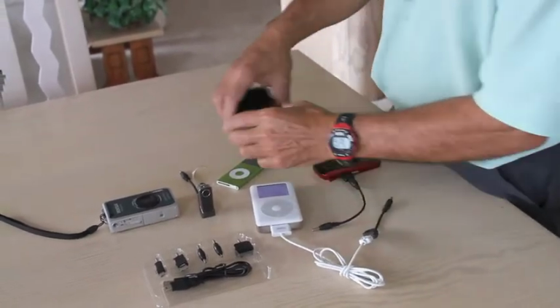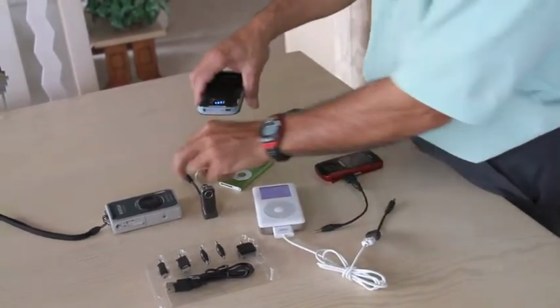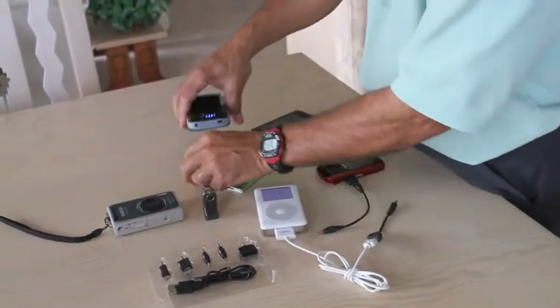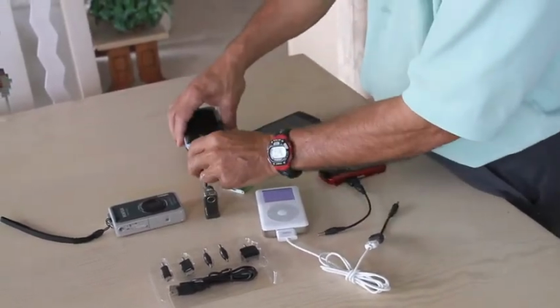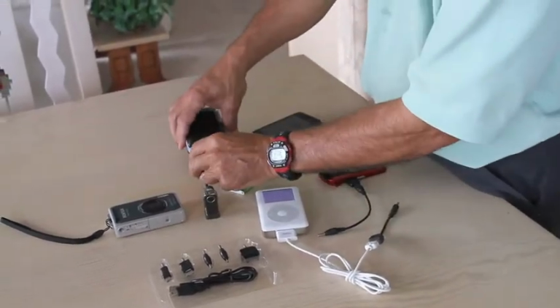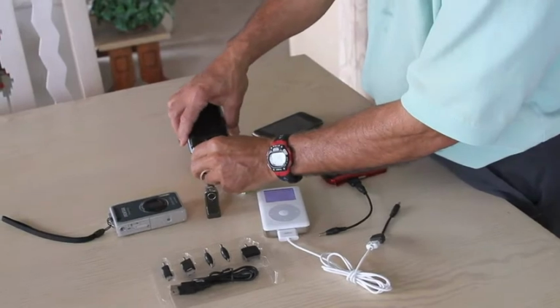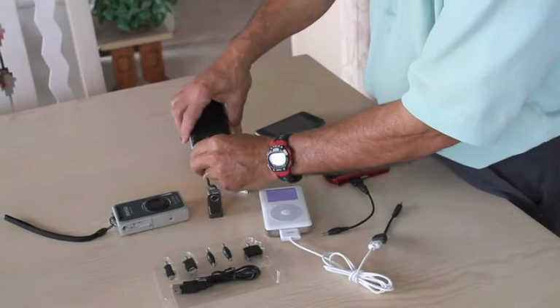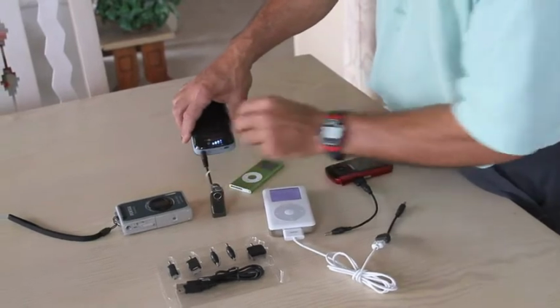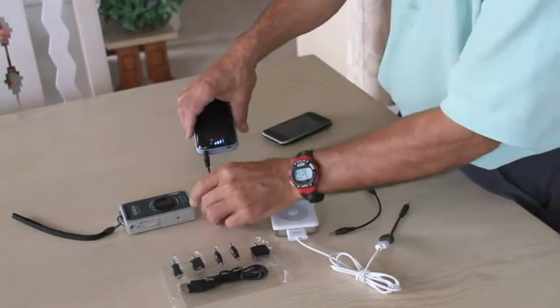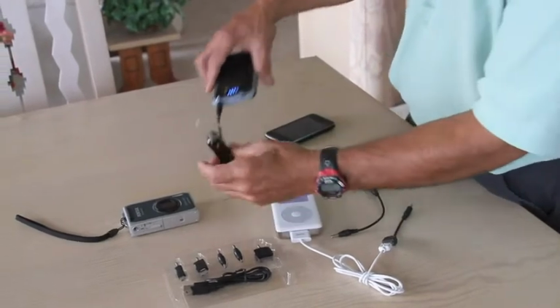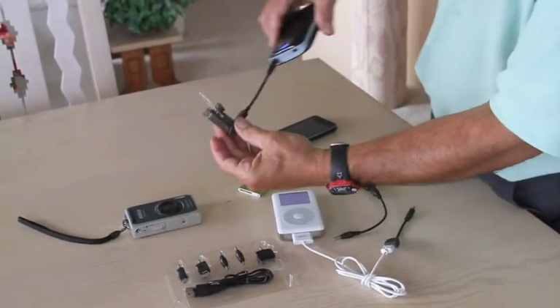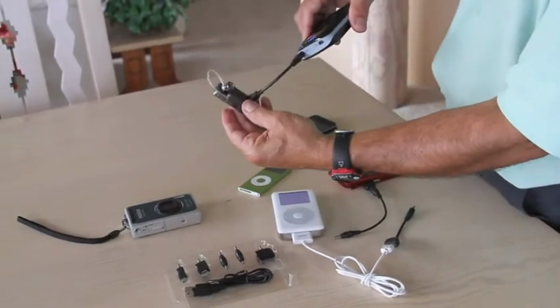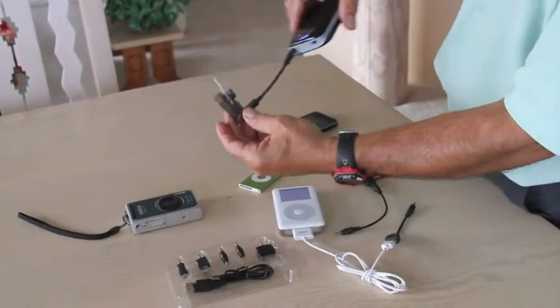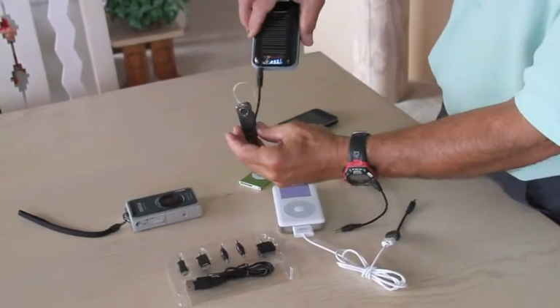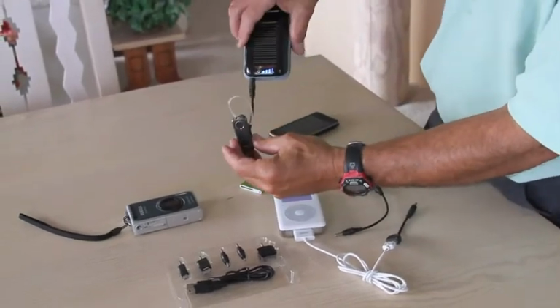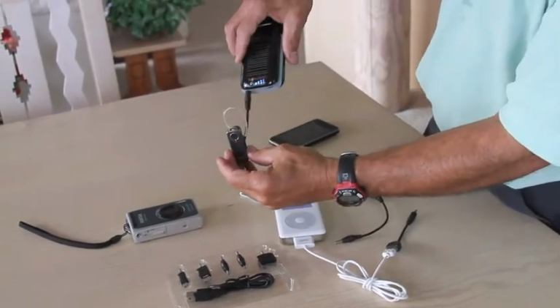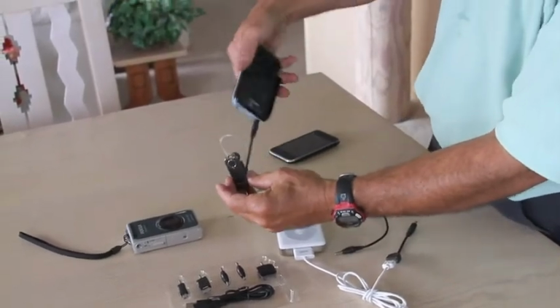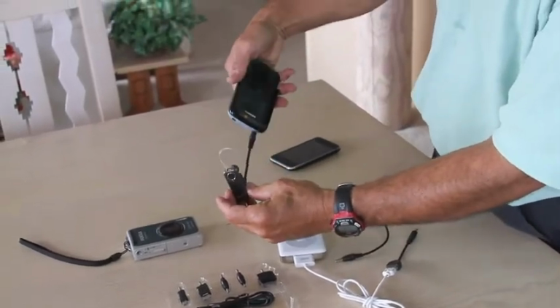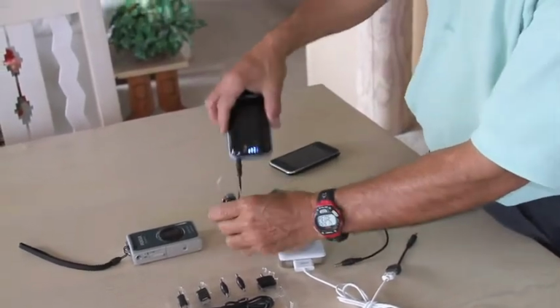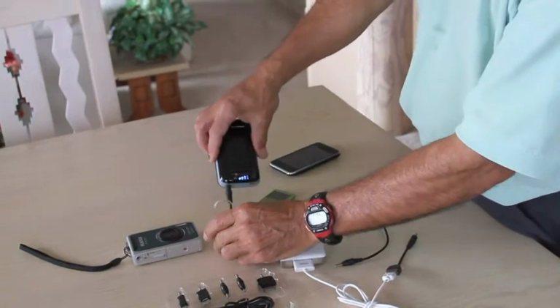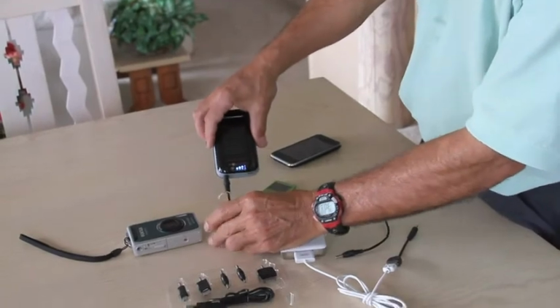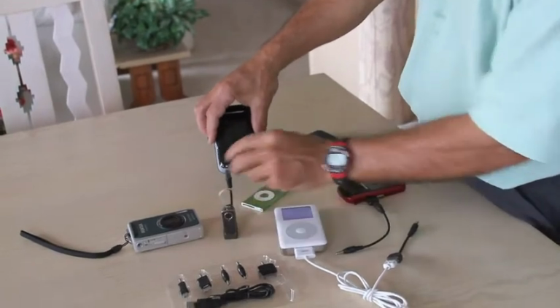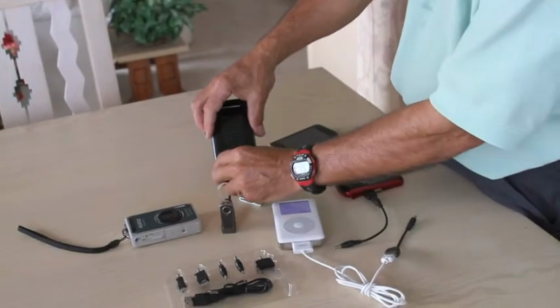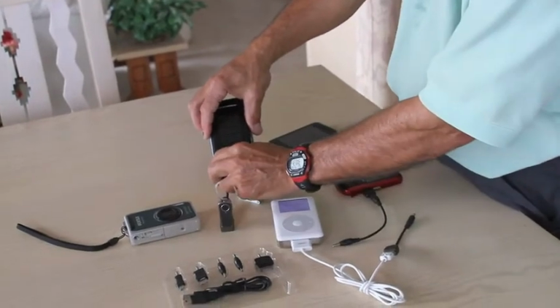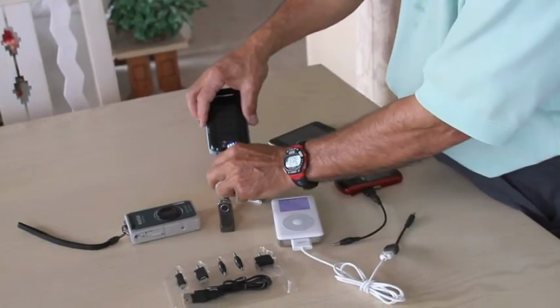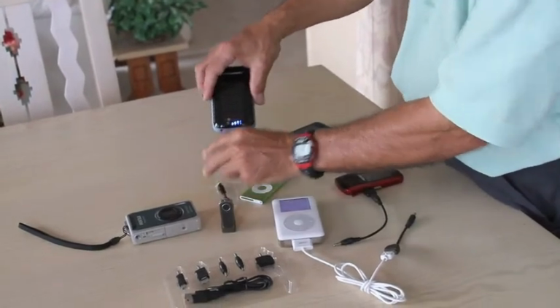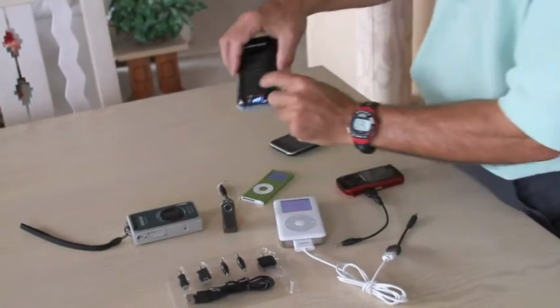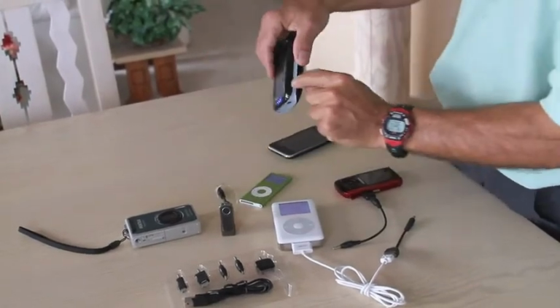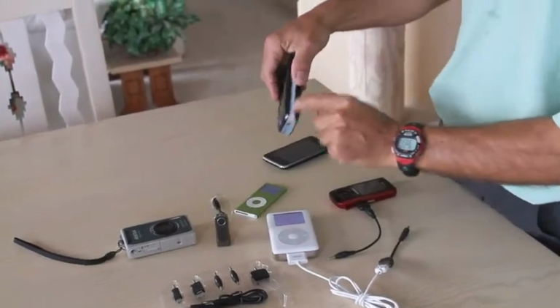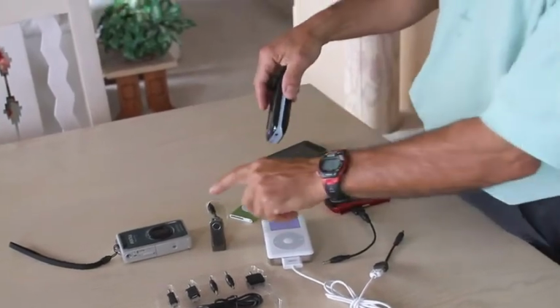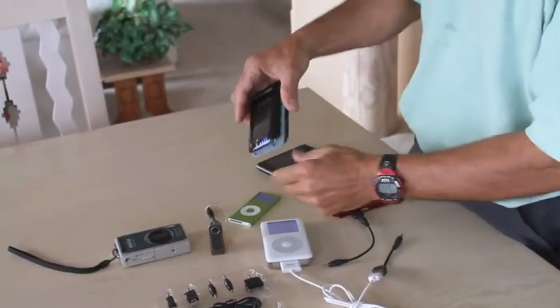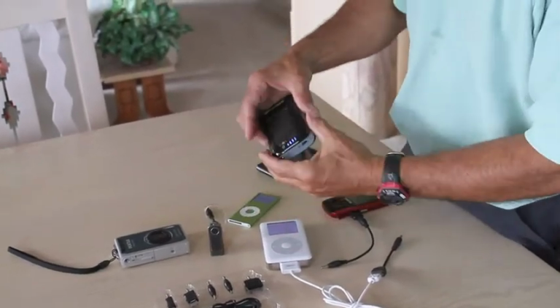A cell phone or a wireless earphone with the adapter fits right in and is charging. Whether it's in the sun or not, the 1600 milliamp battery inside will charge up your device.